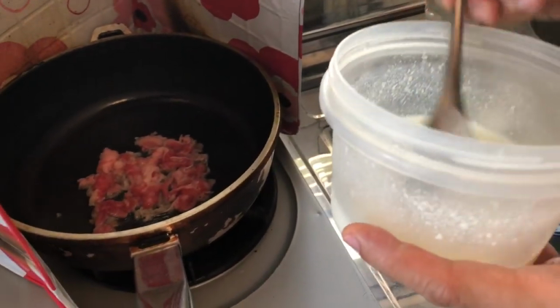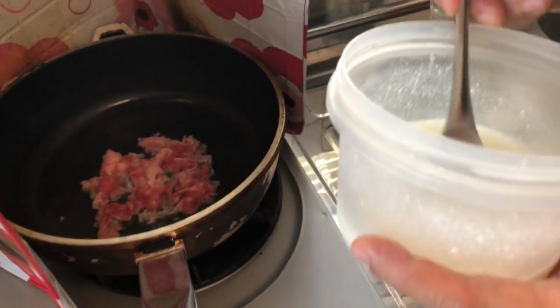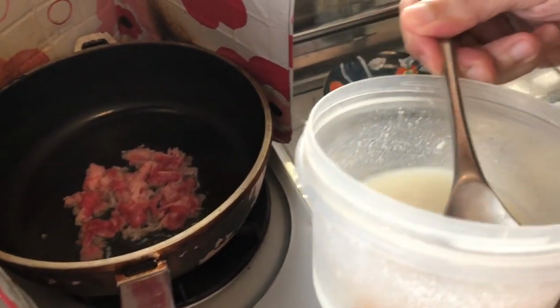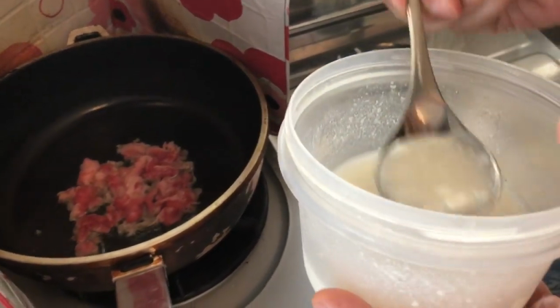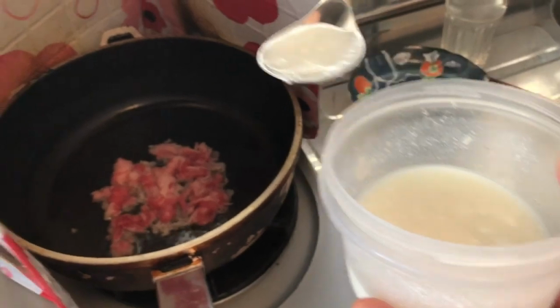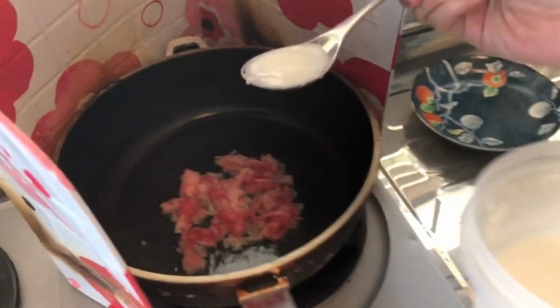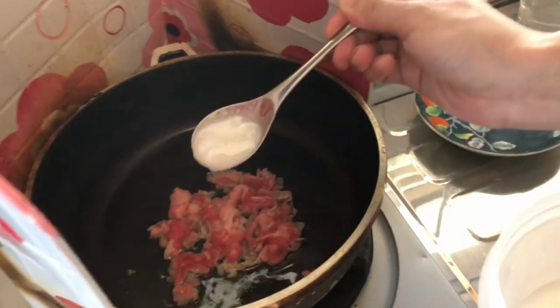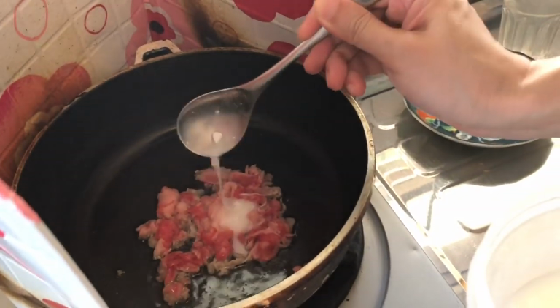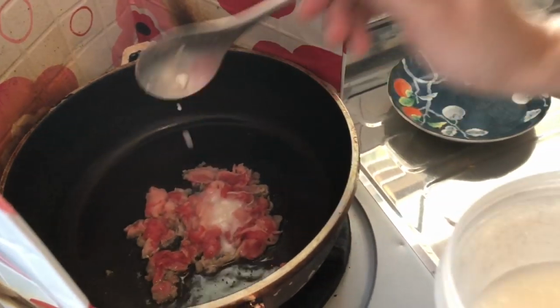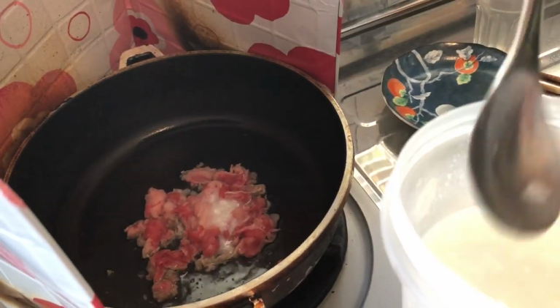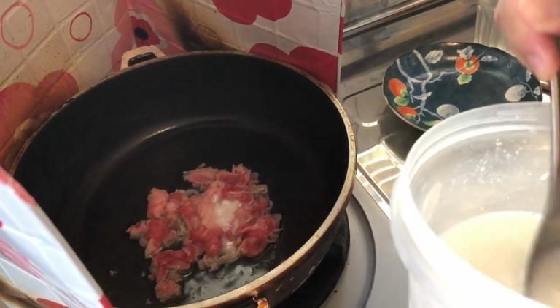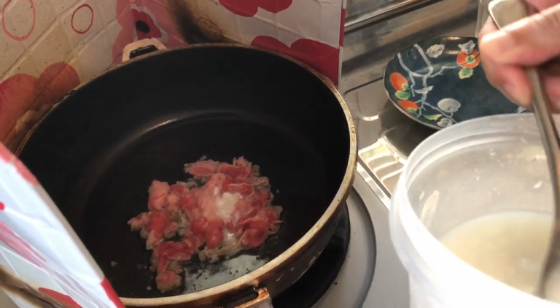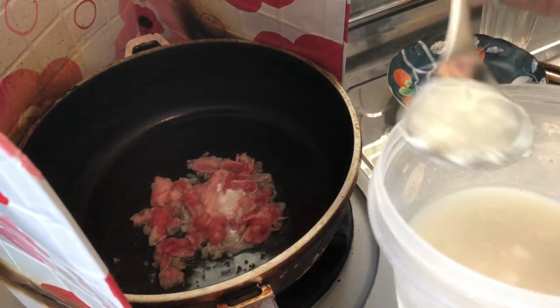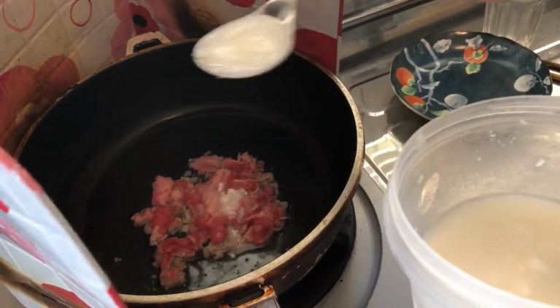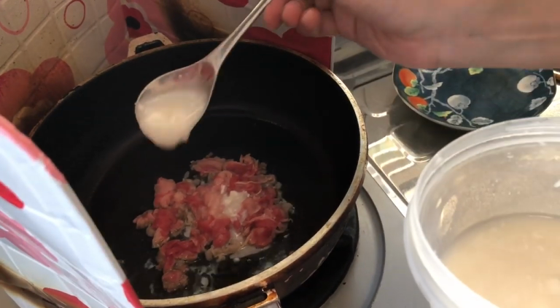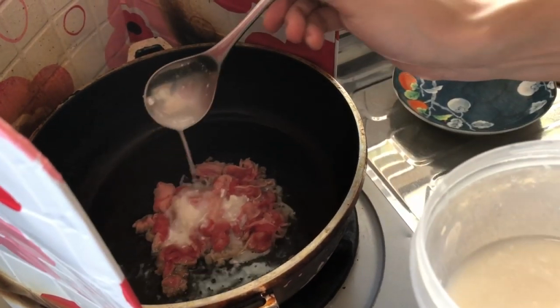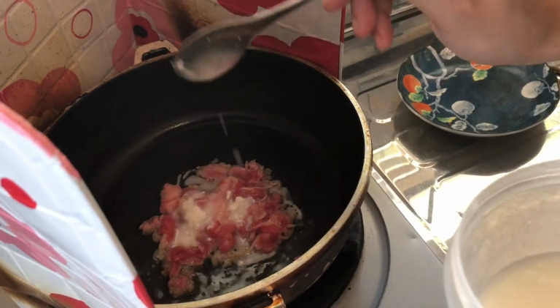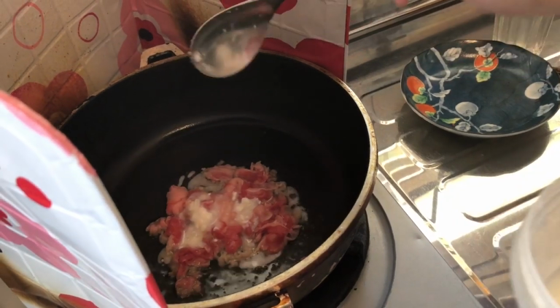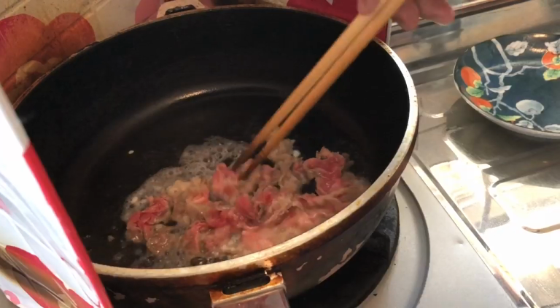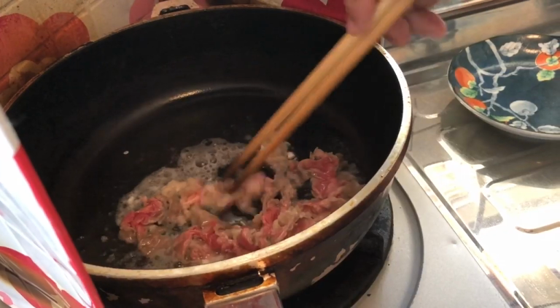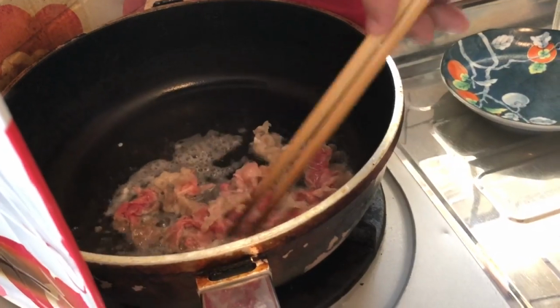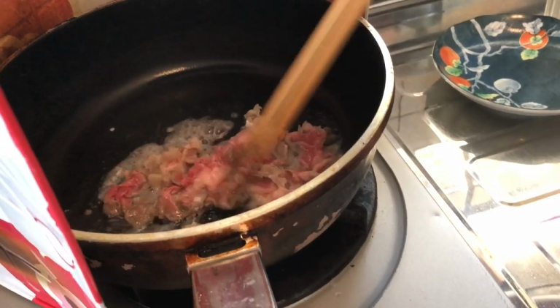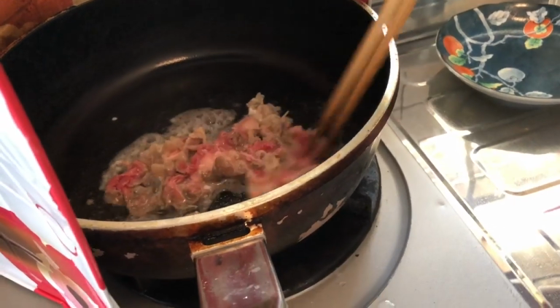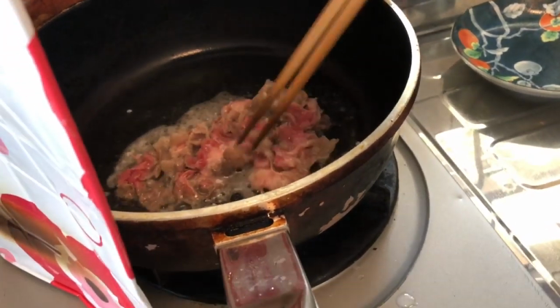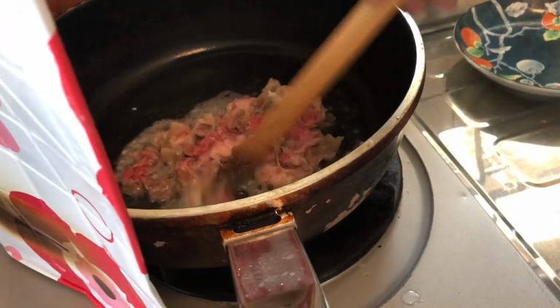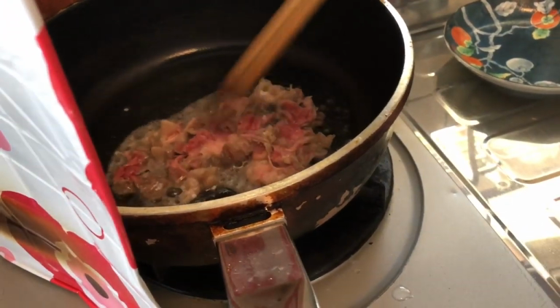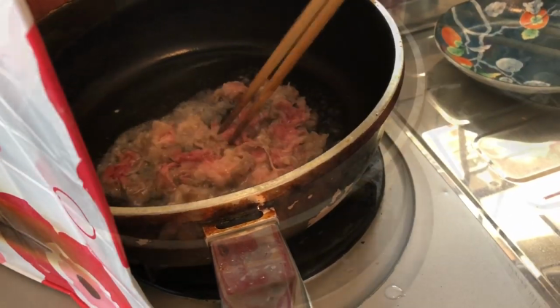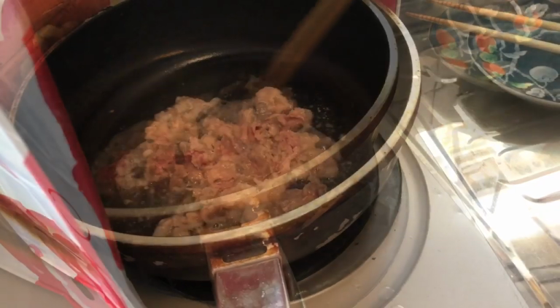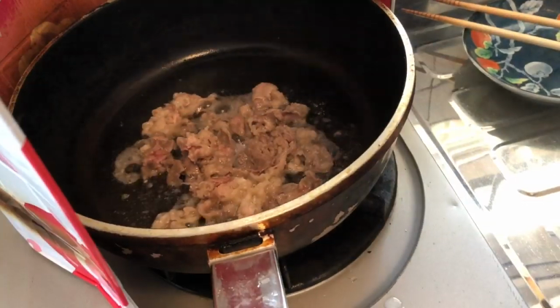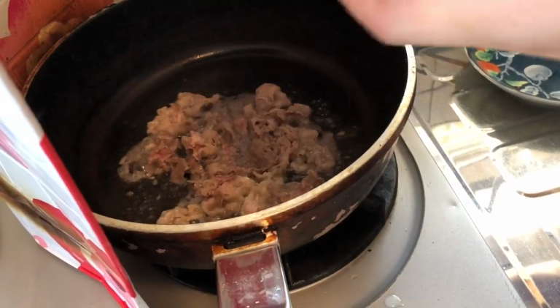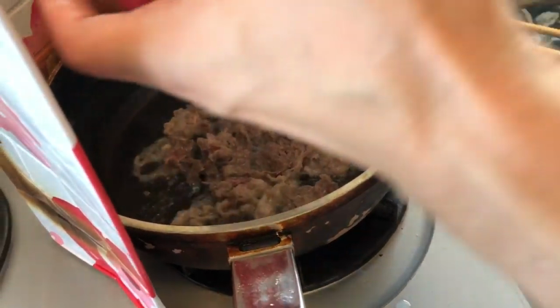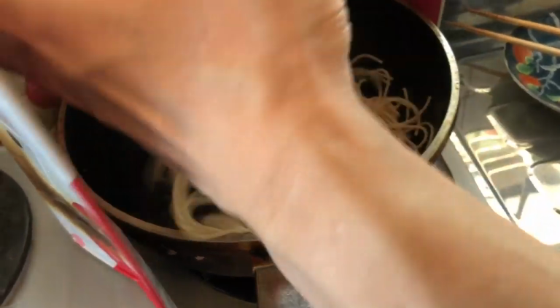The top of the grill oven ovens are tuned, so the heat is tall. We'll light this up on the grill oven.